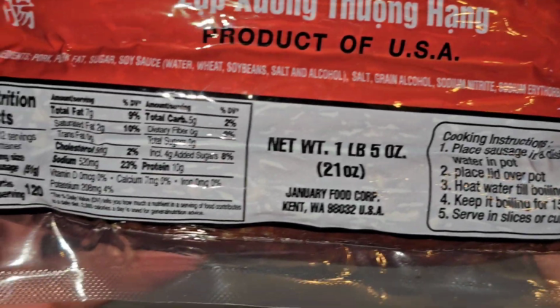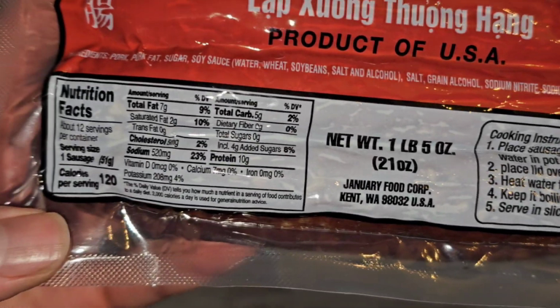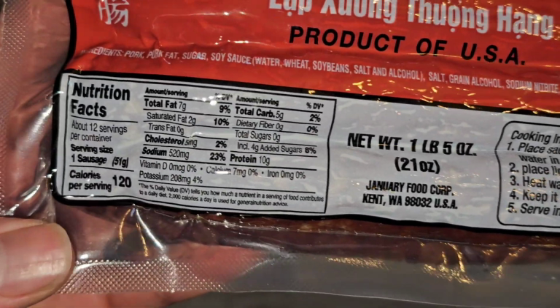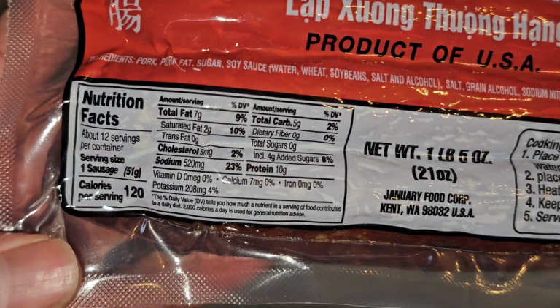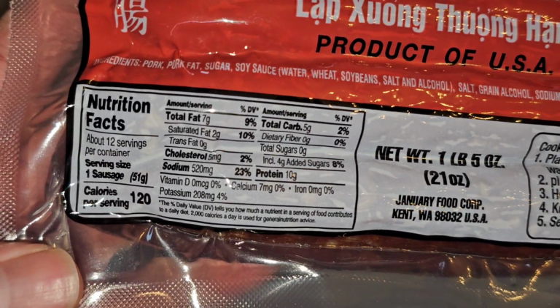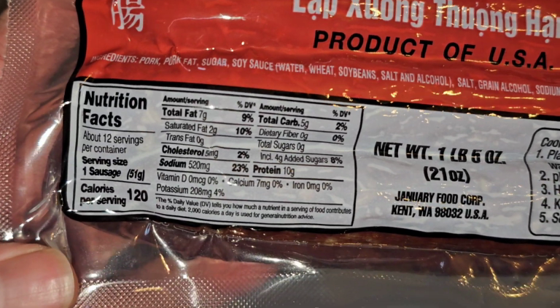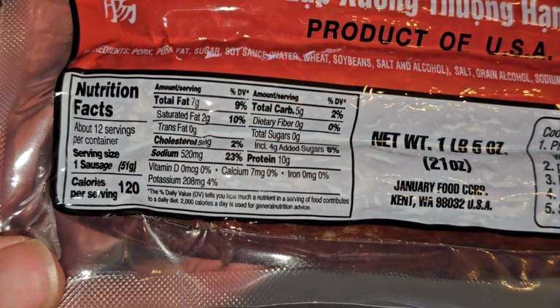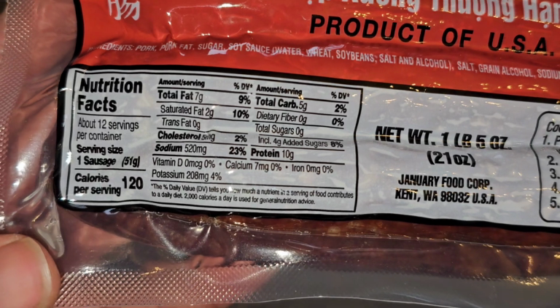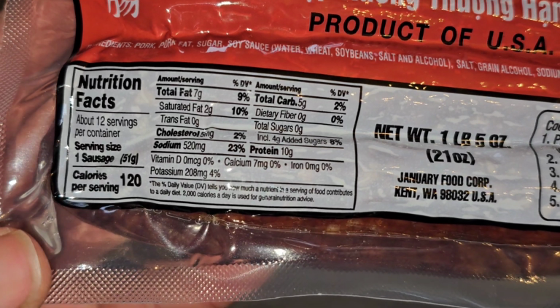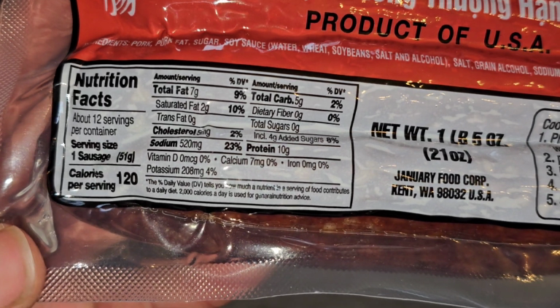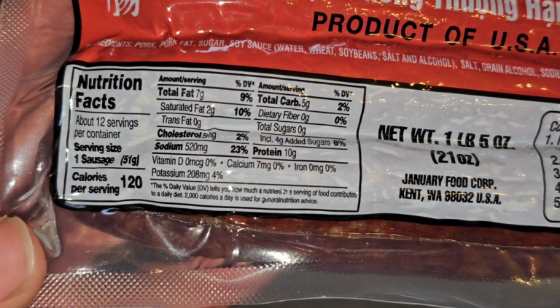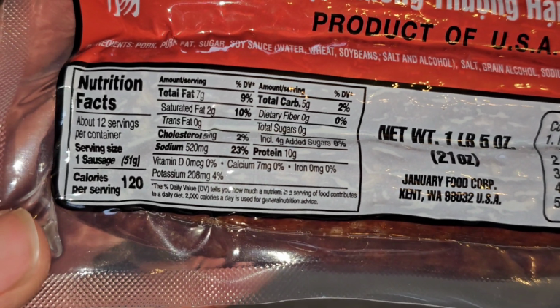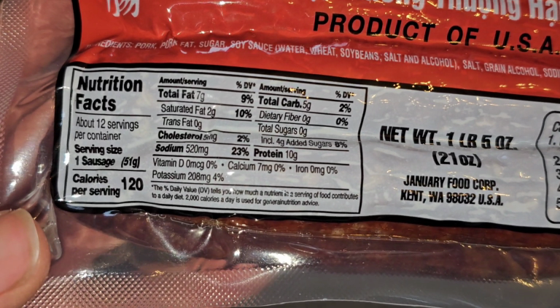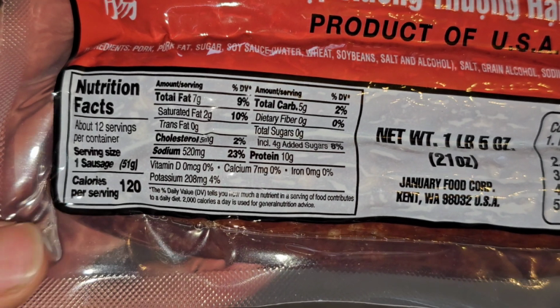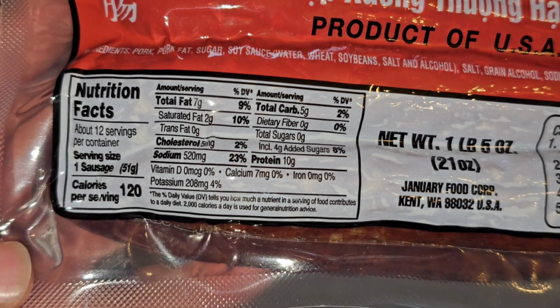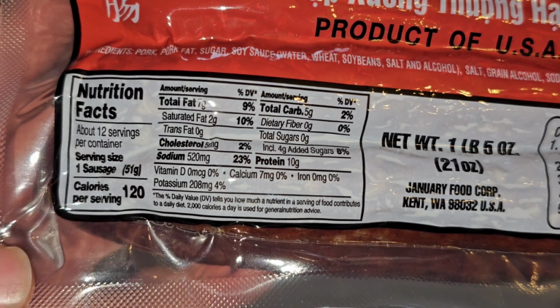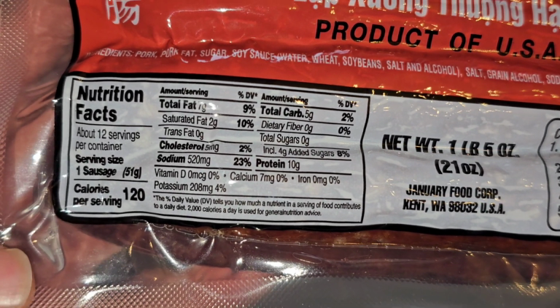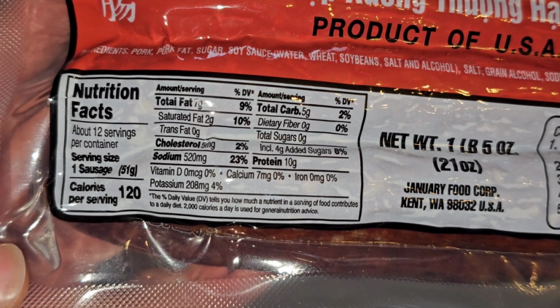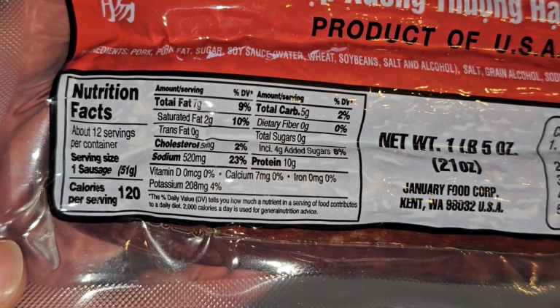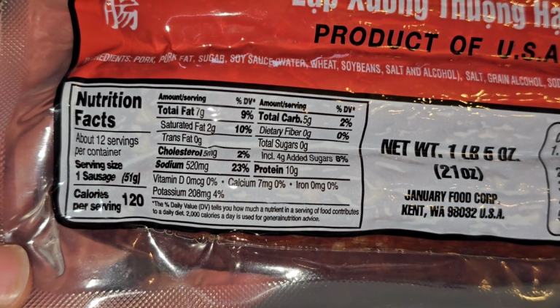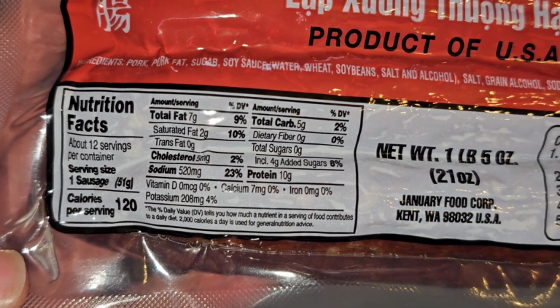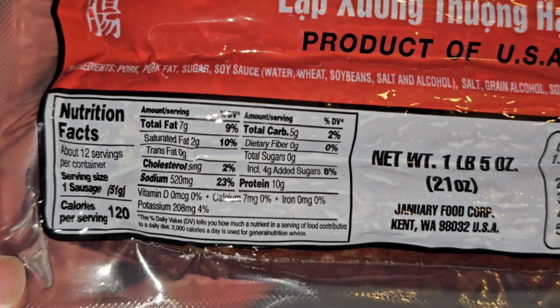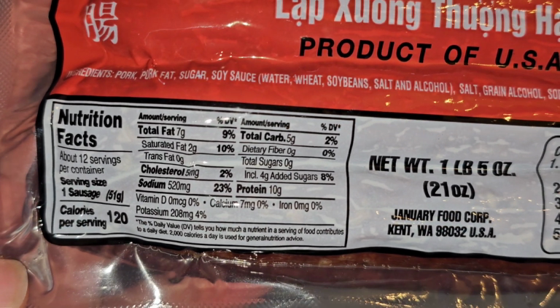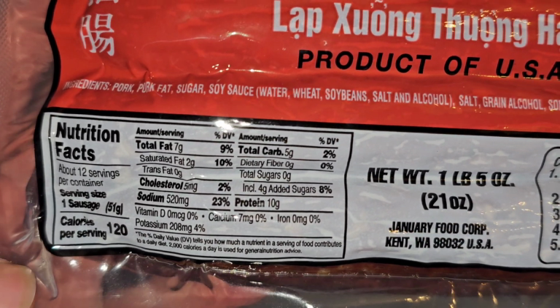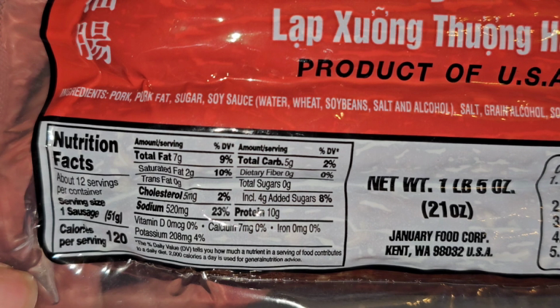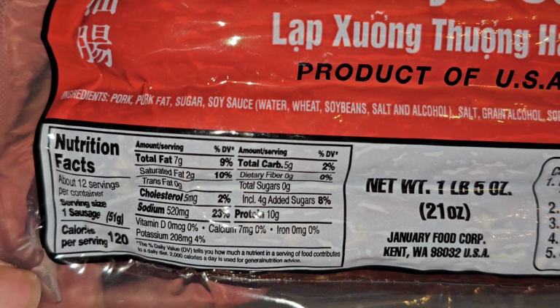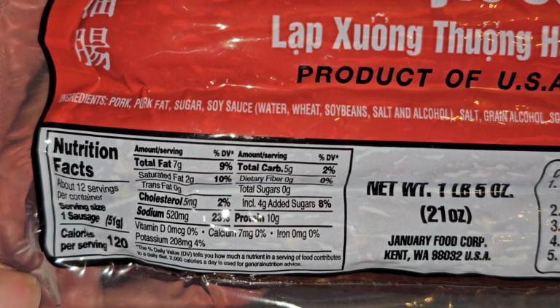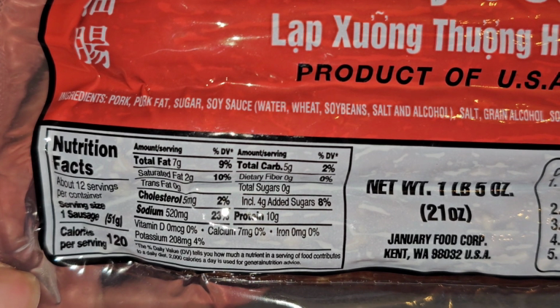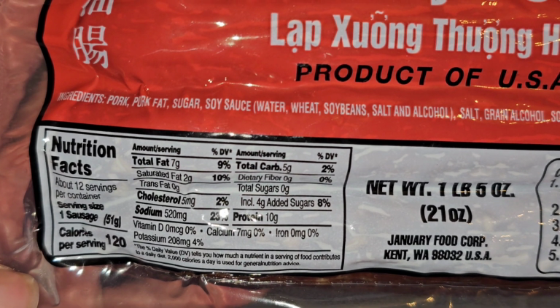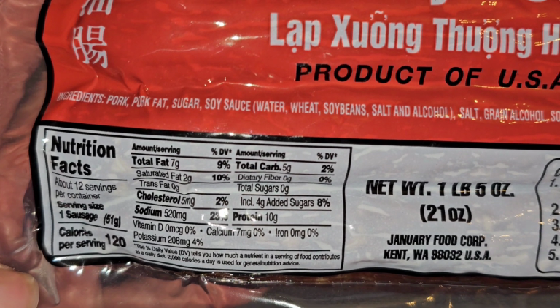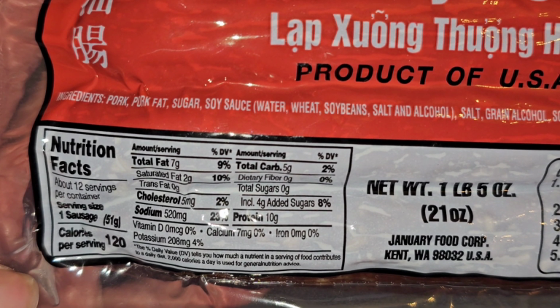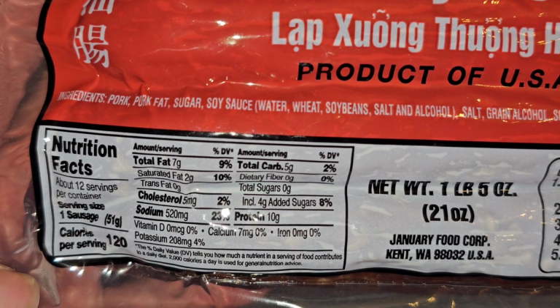Nutrition facts: 12 servings per container. Serving size is one sausage. Calories: 120 per serving. Total fat: 7 grams, 9%.